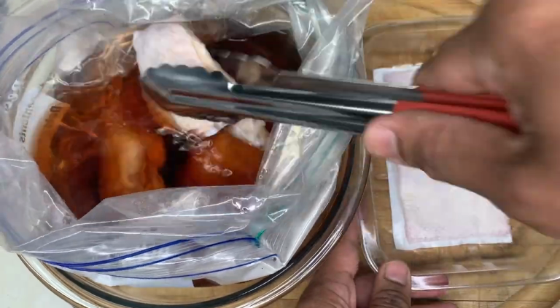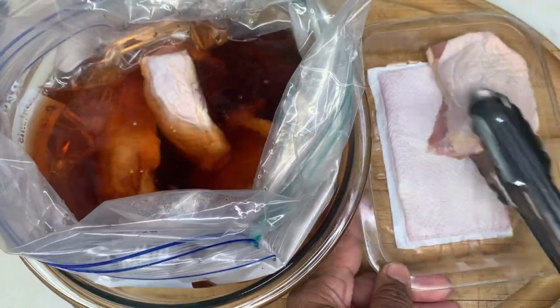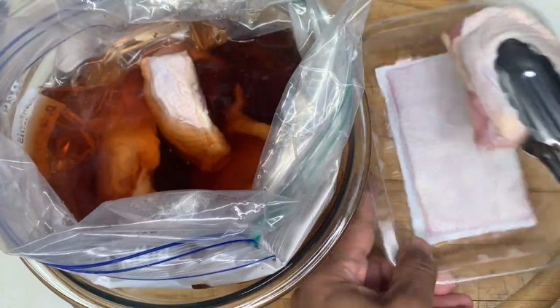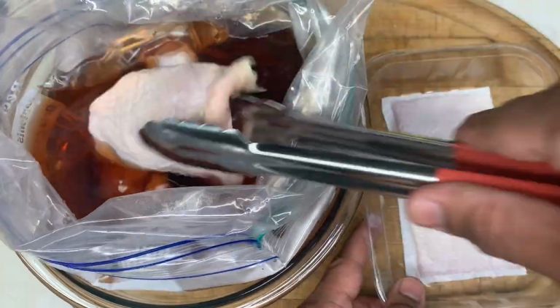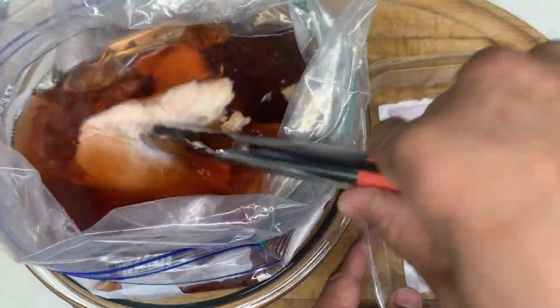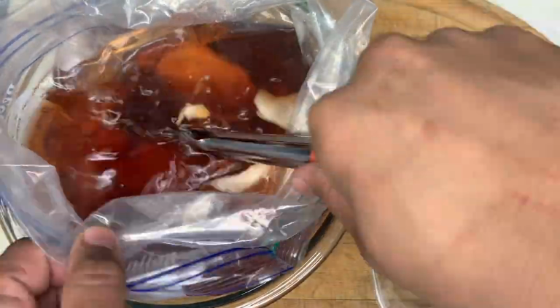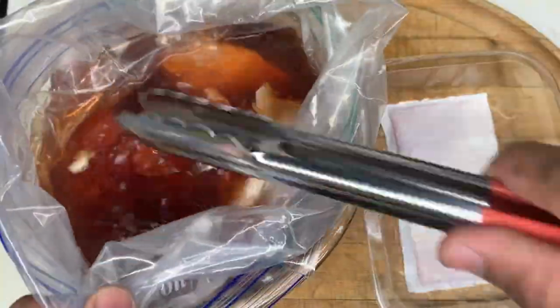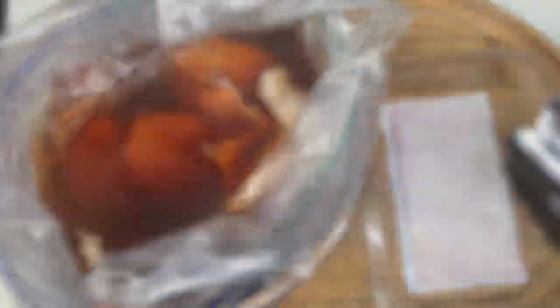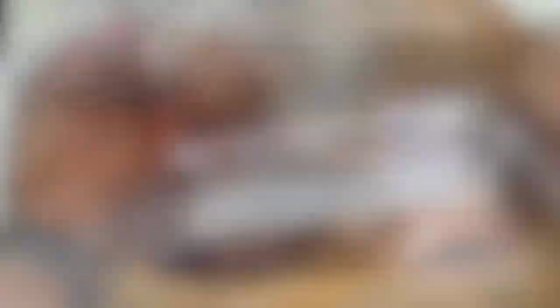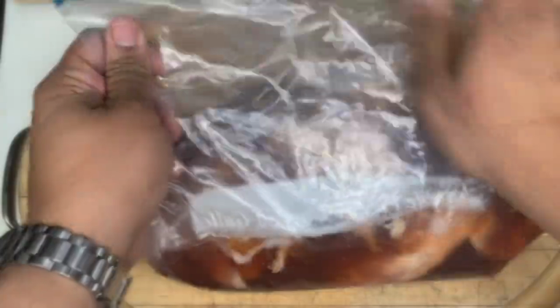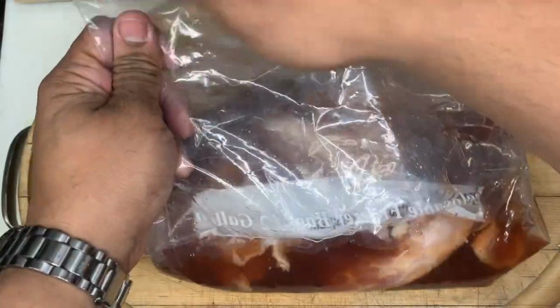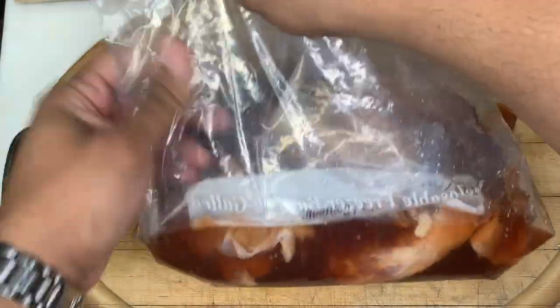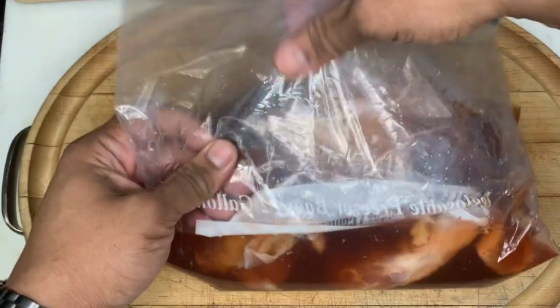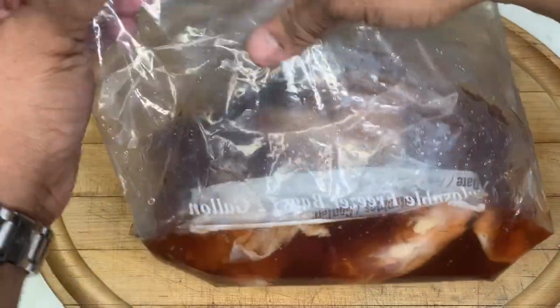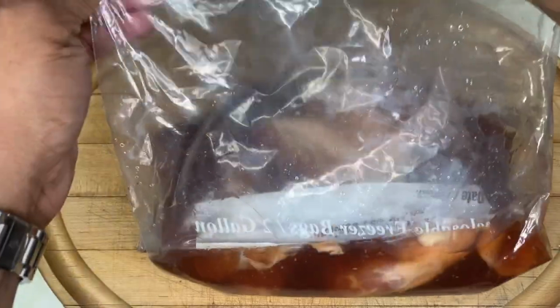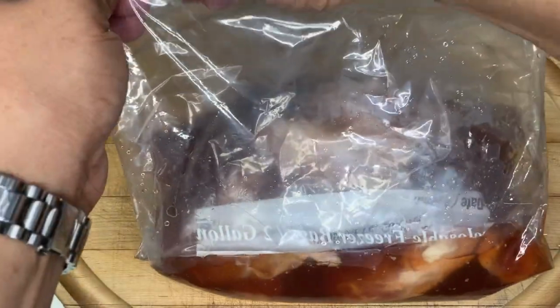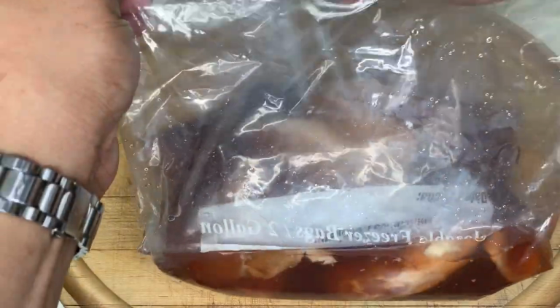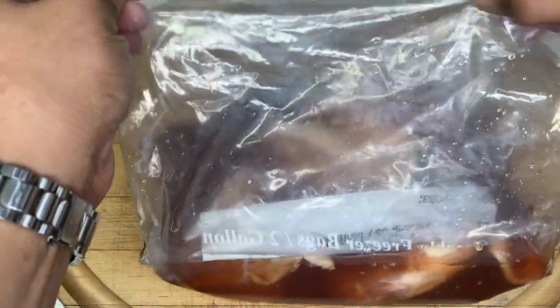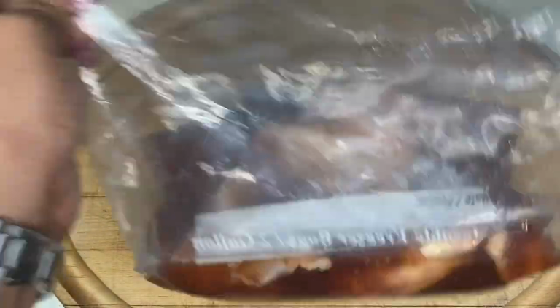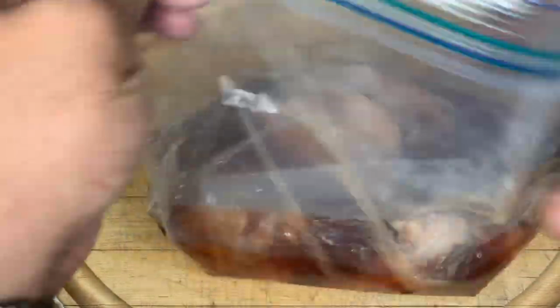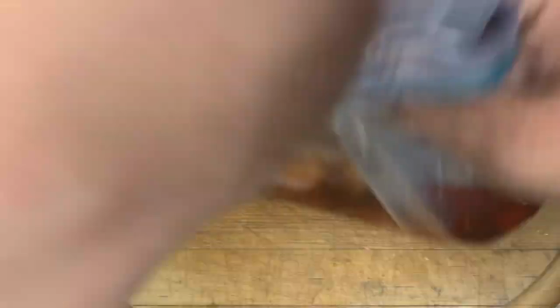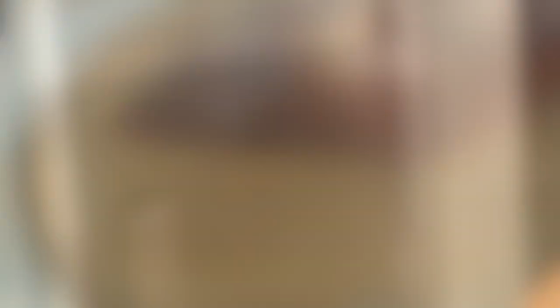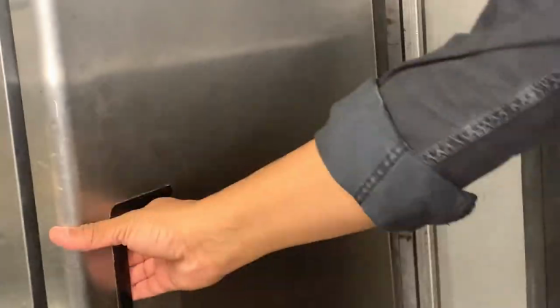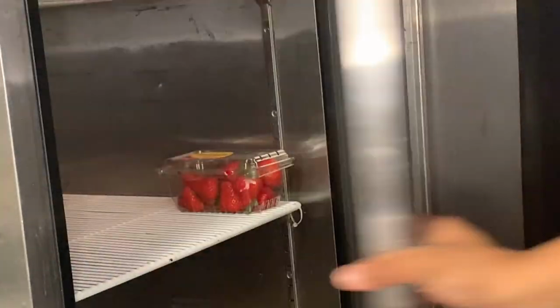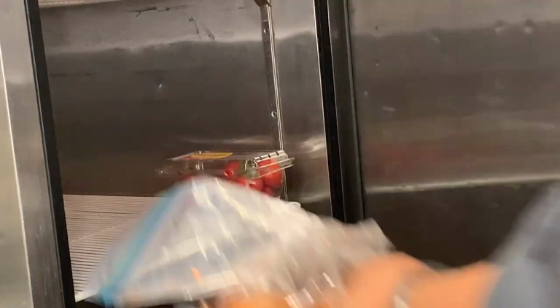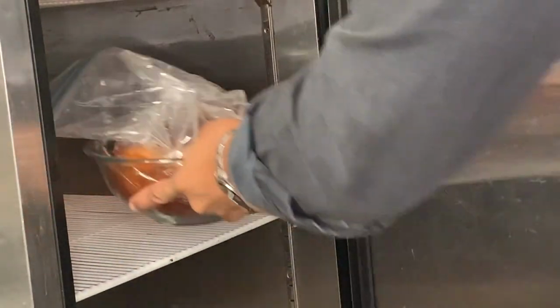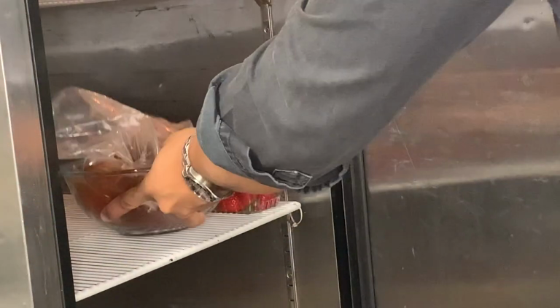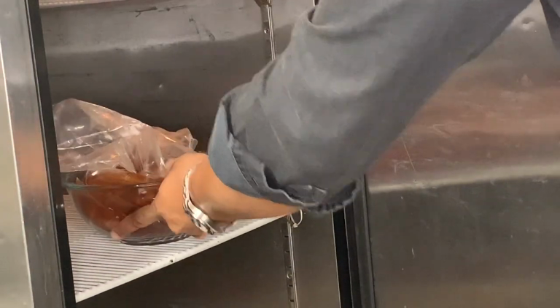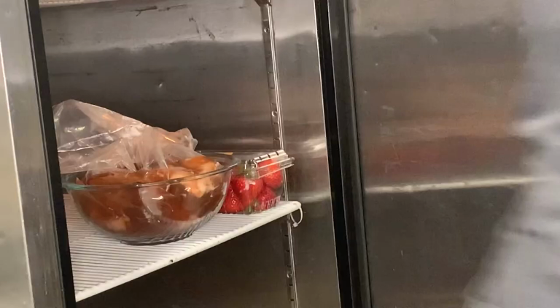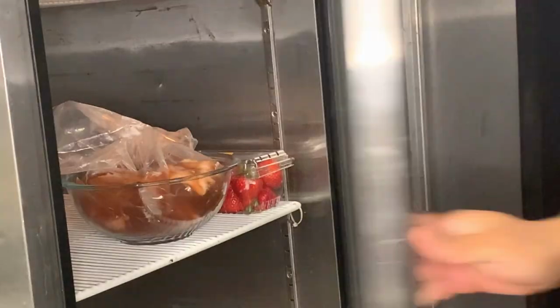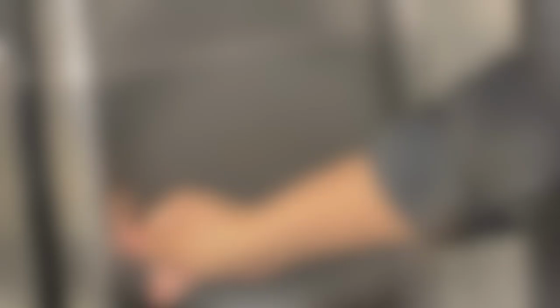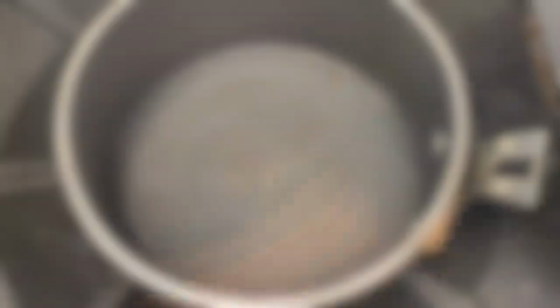I'm using chicken thighs, but you can use your favorite part — just know cooking times will vary. Let's get as much air out of the bag as possible, seal it up, pop it in the fridge, and marinate anywhere from 30 minutes to overnight.